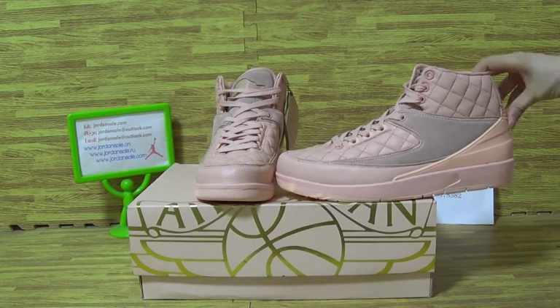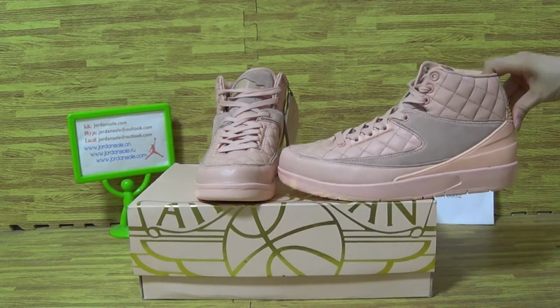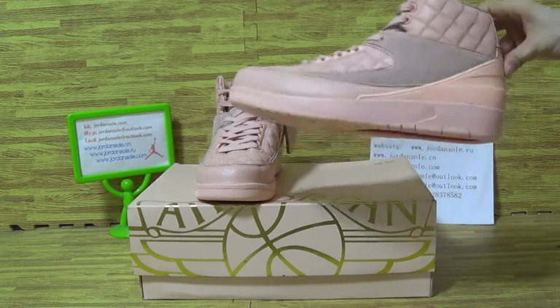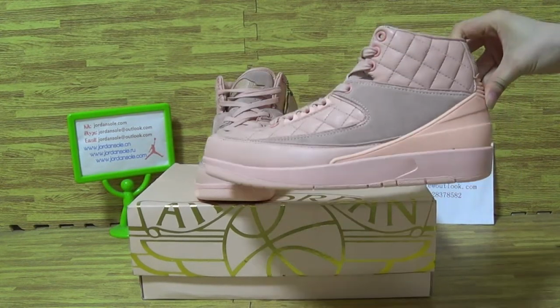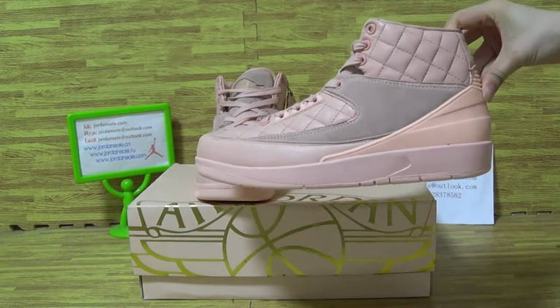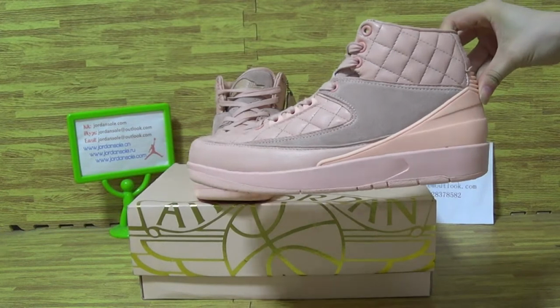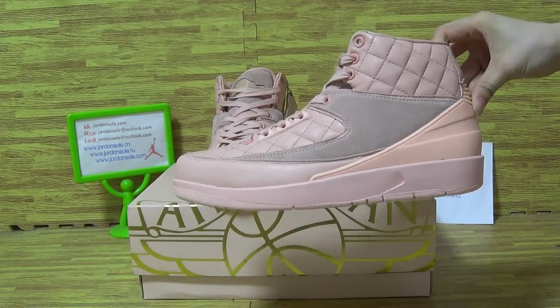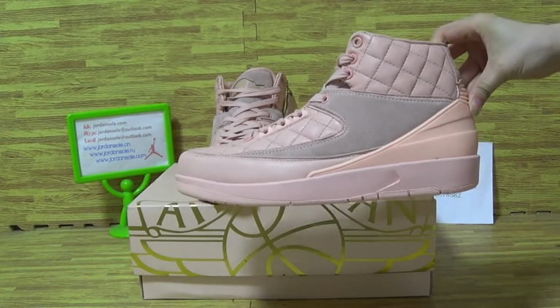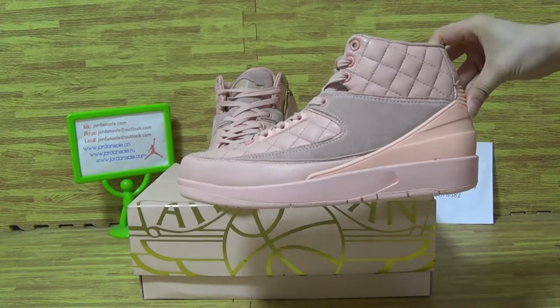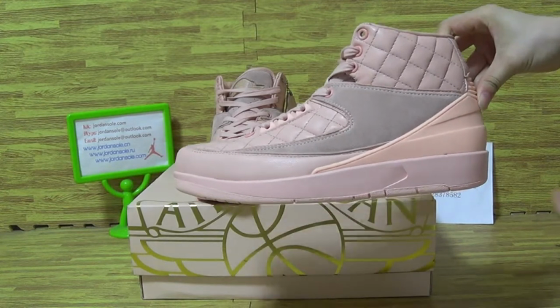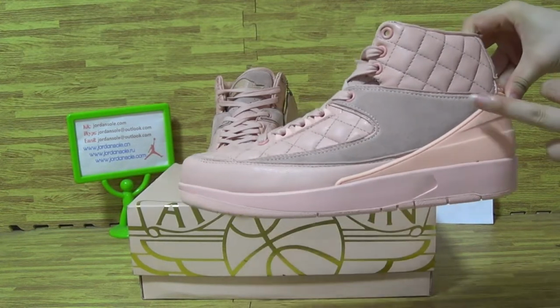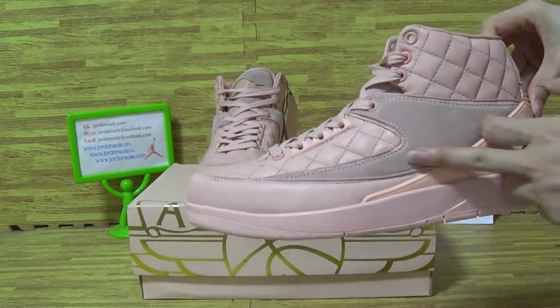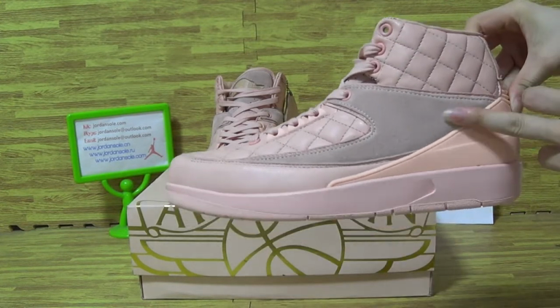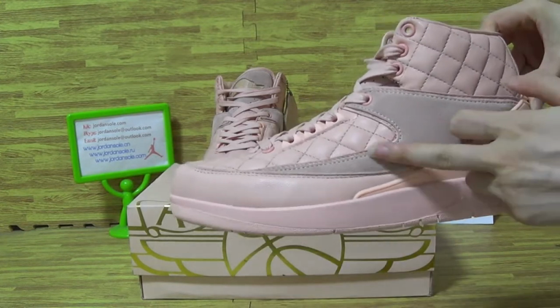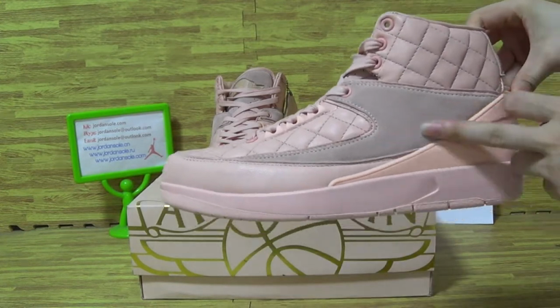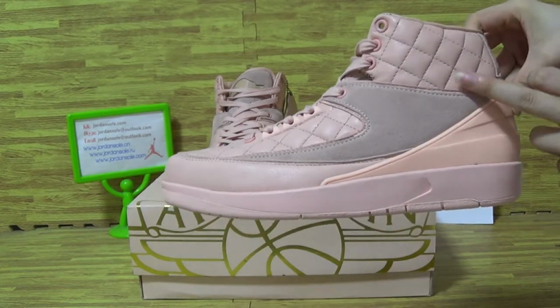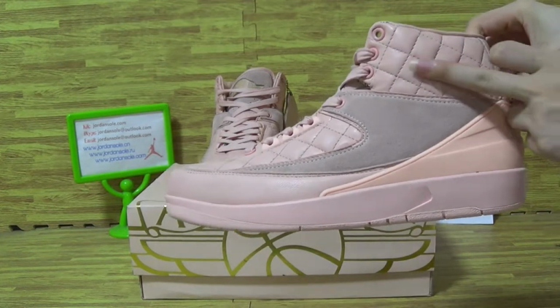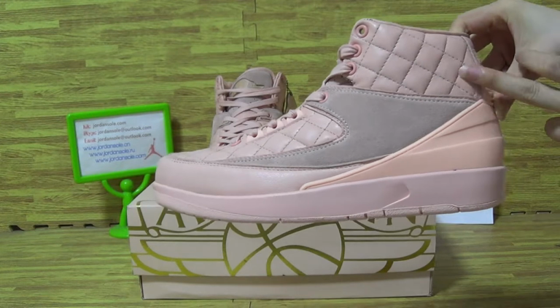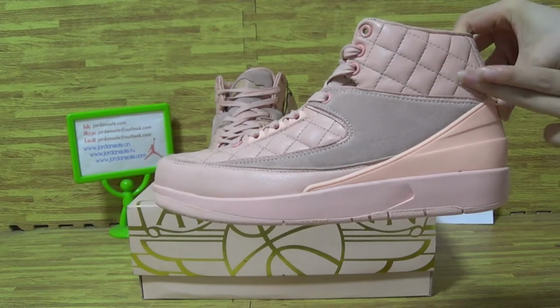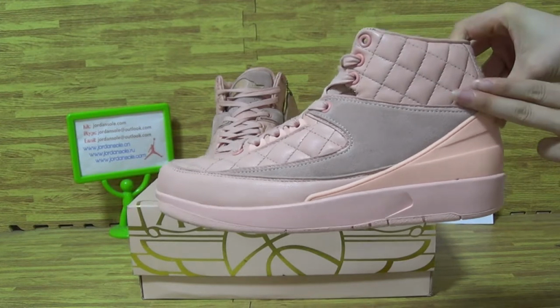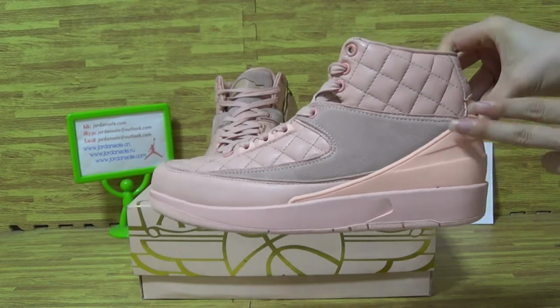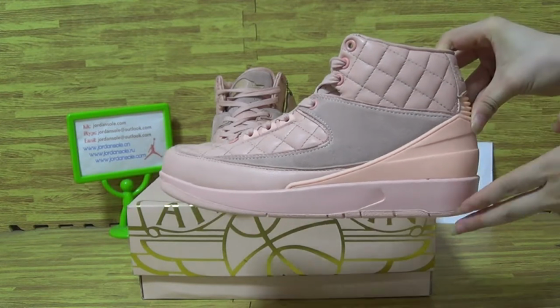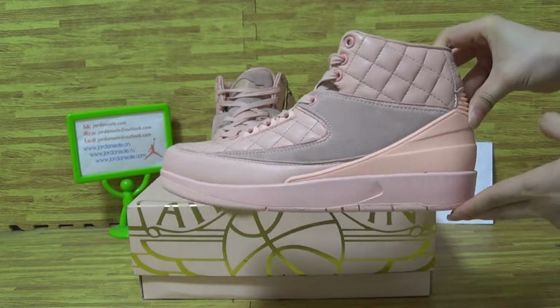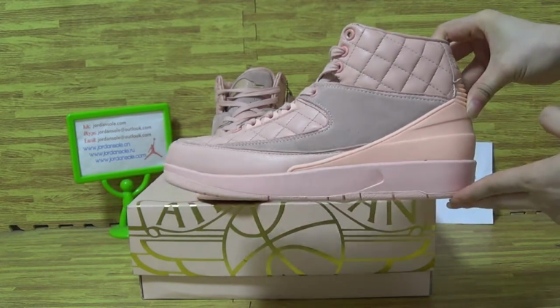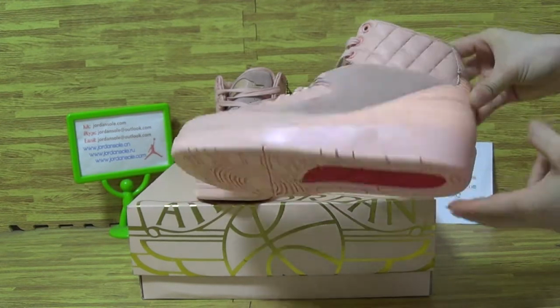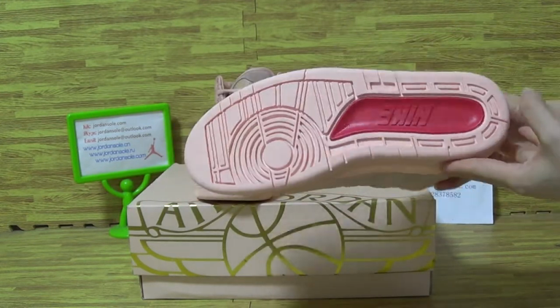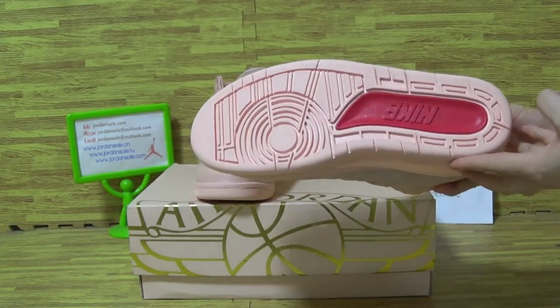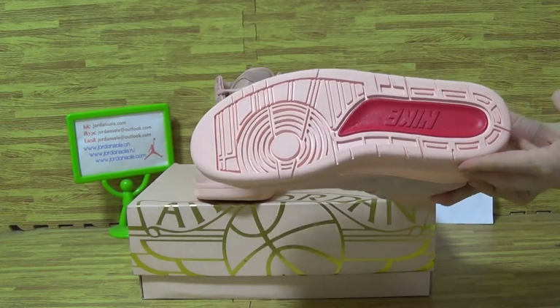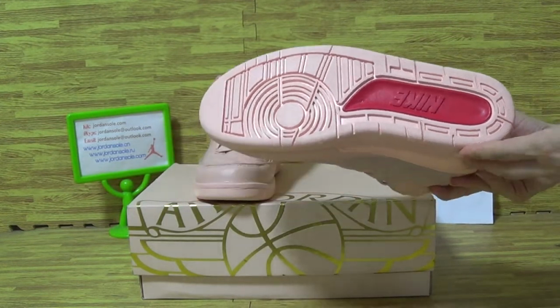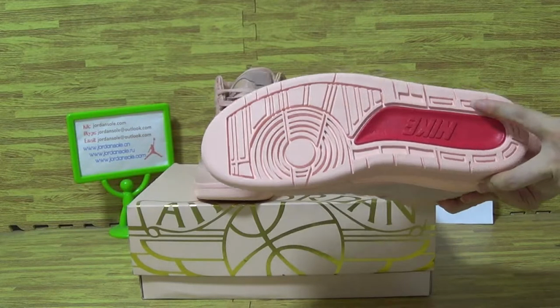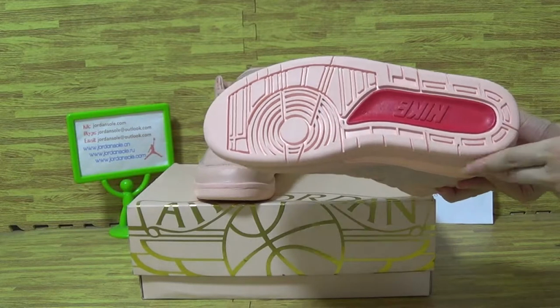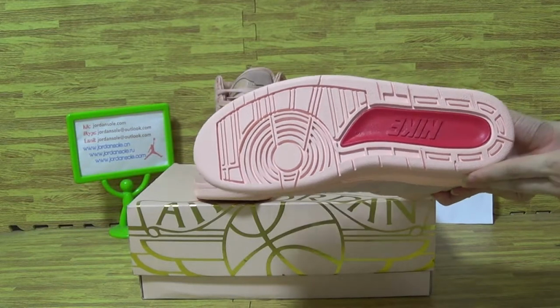Now let's have a look at the pink color. Let's wear this pair and check the preliminary materials. This one — the pink and red shoes.